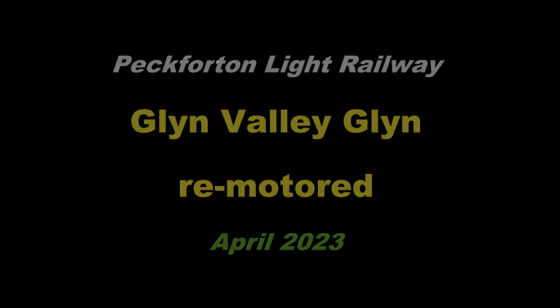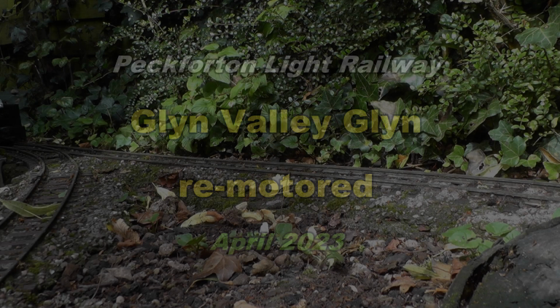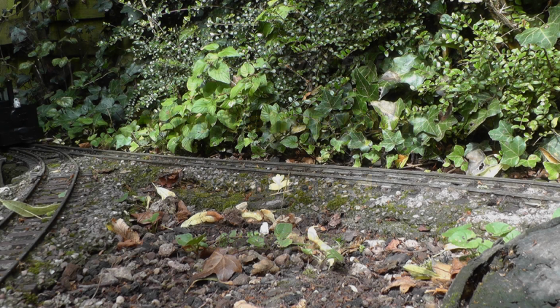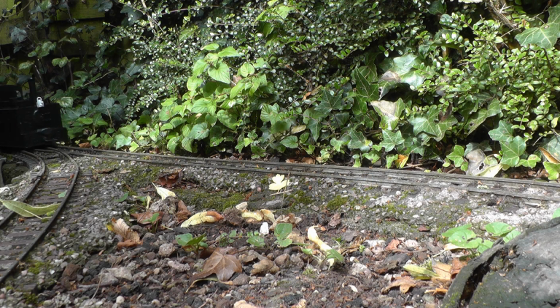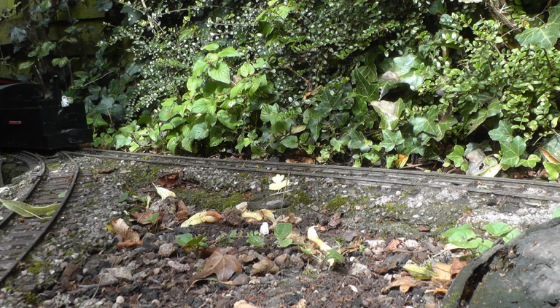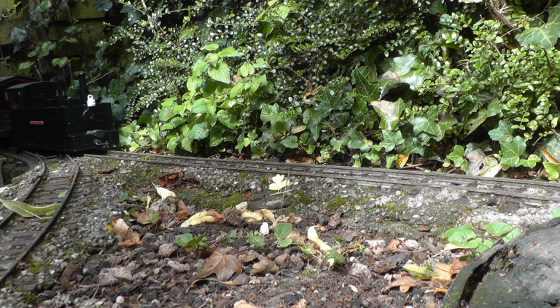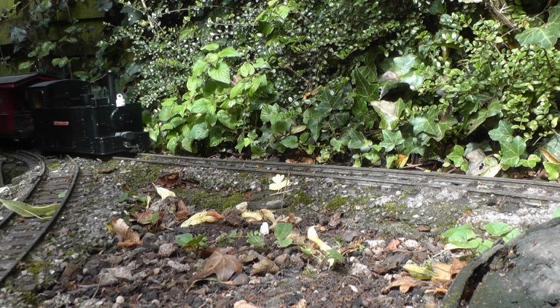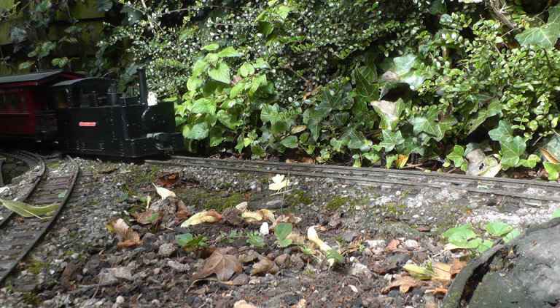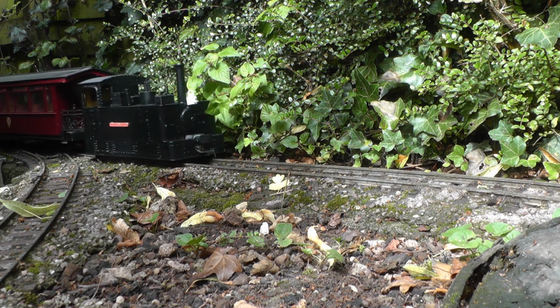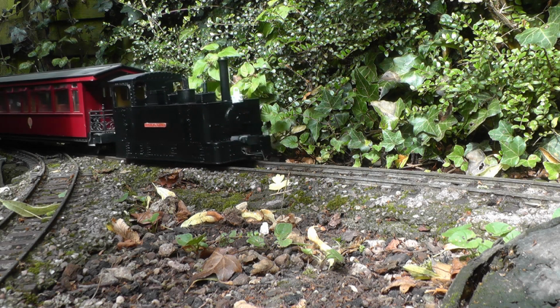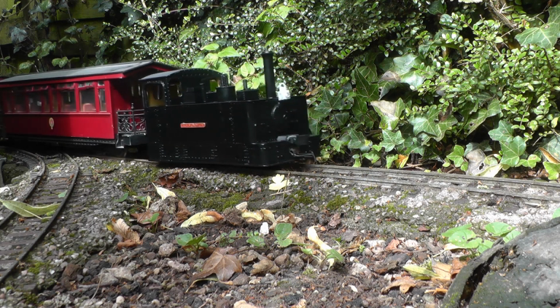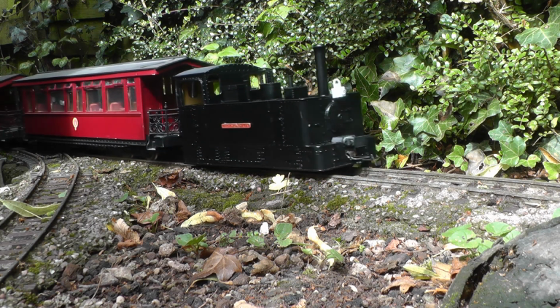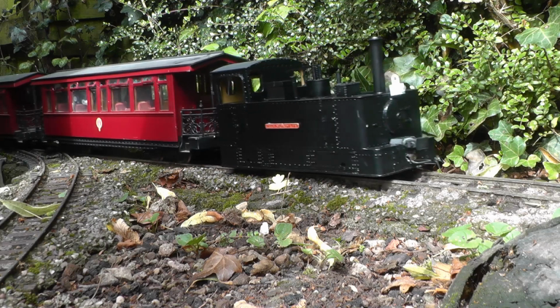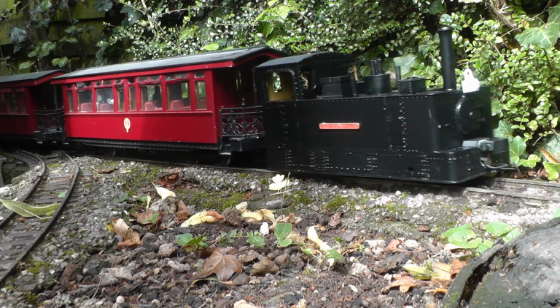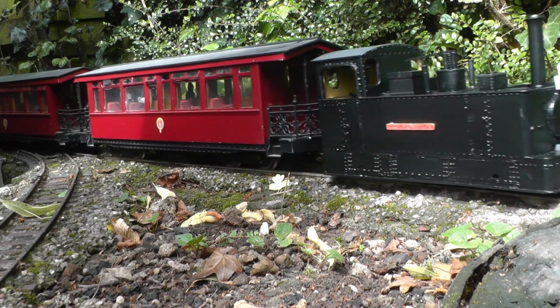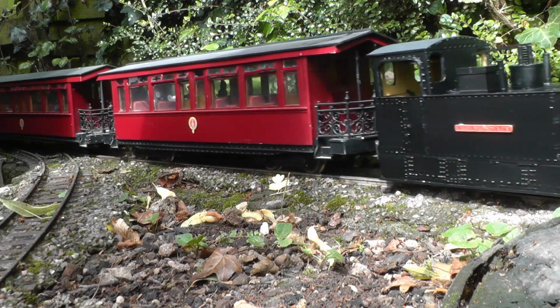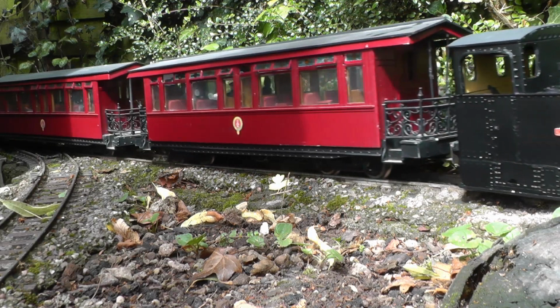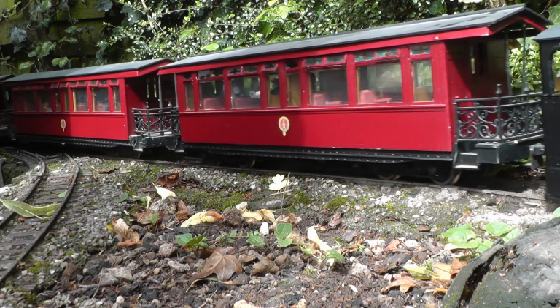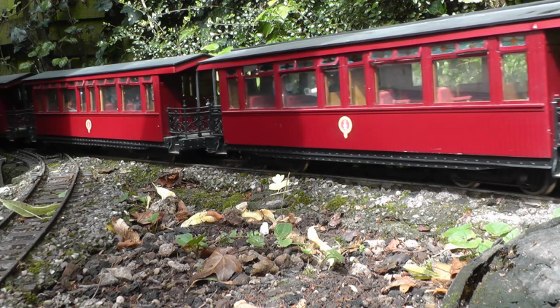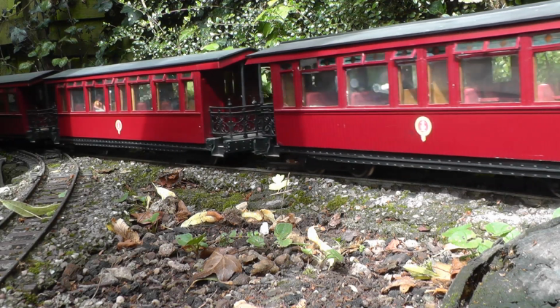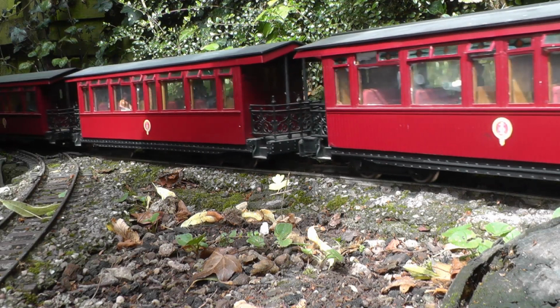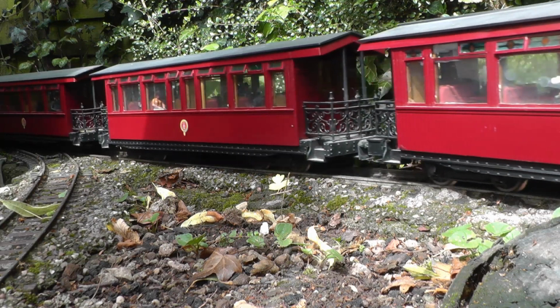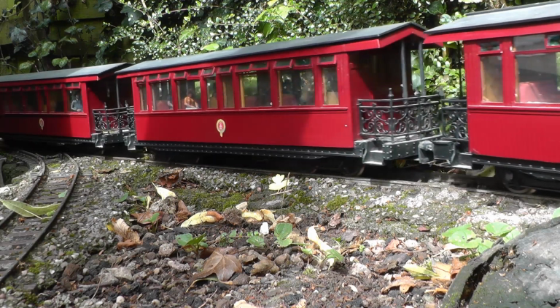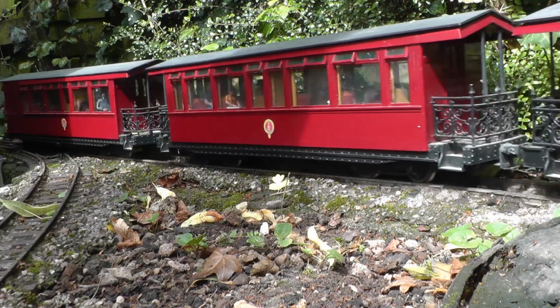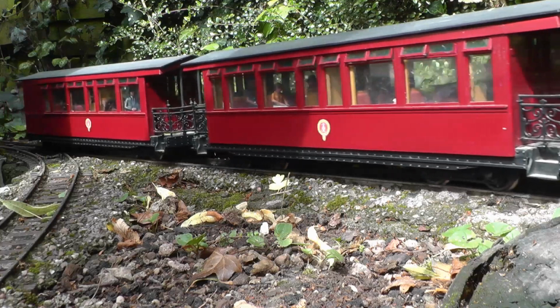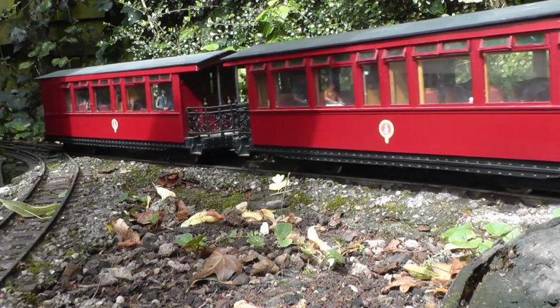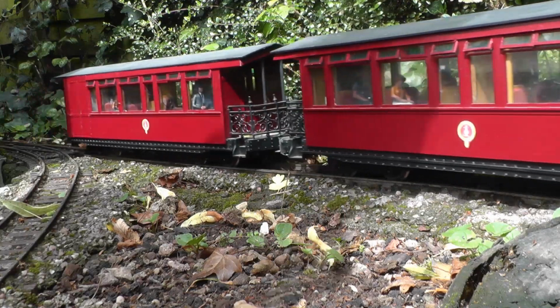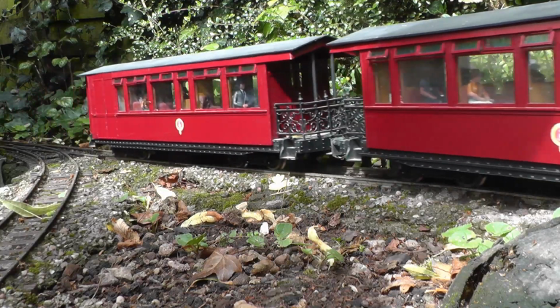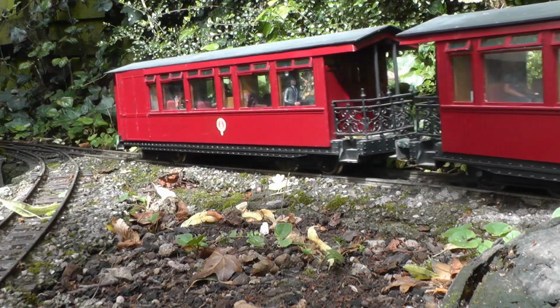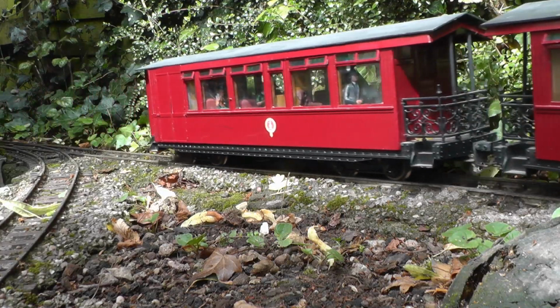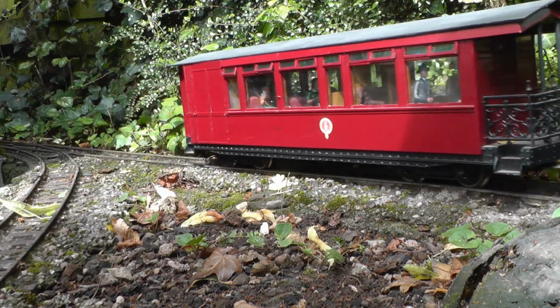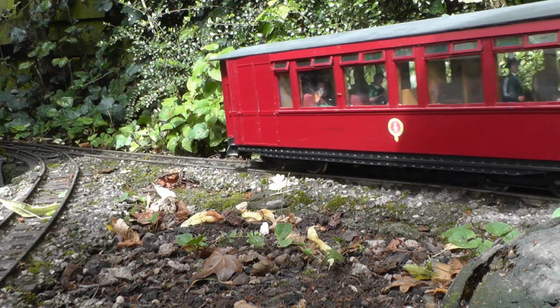About nine months ago, I designed, drew, and 3D printed a Glynn Valley Tramway Bayer Peacock loco in 15mm scale. Although it looked okay, I was disappointed with its performance.